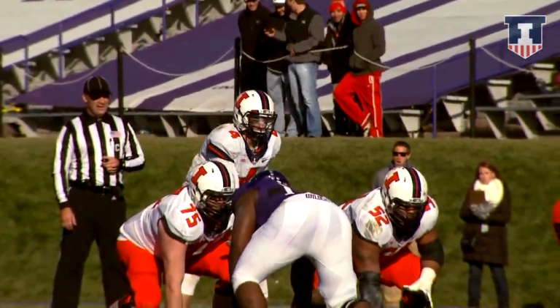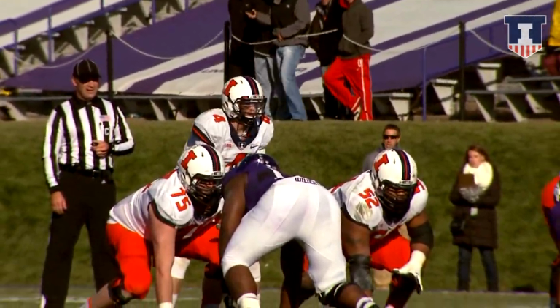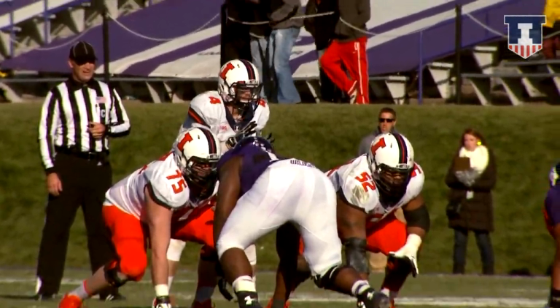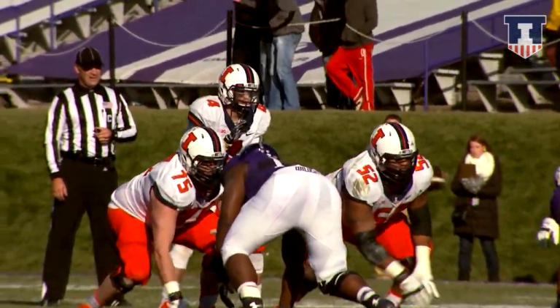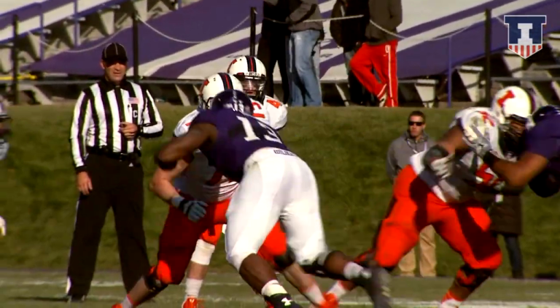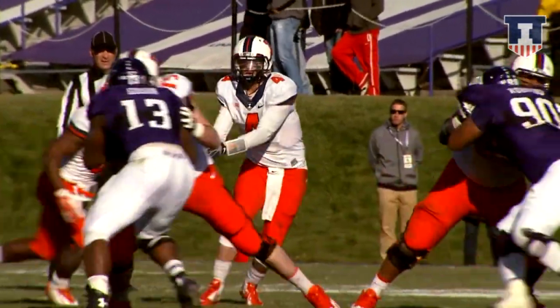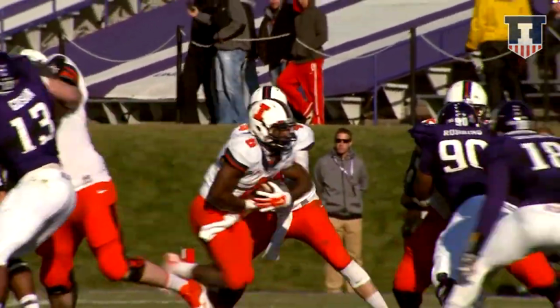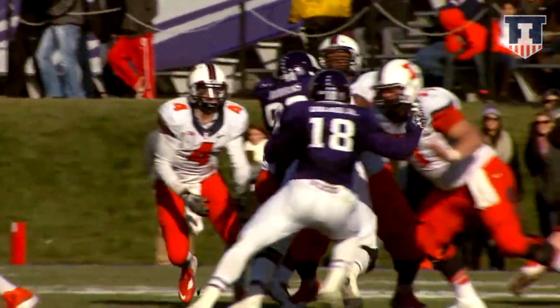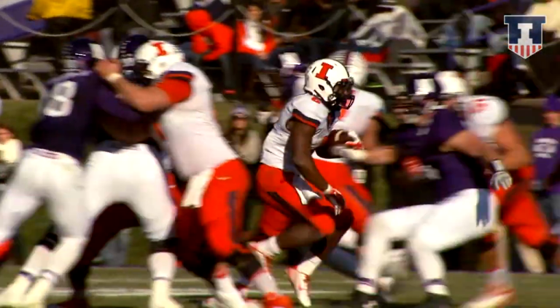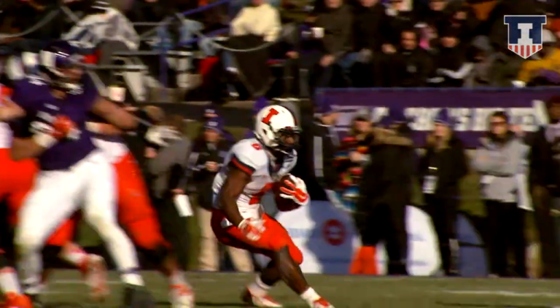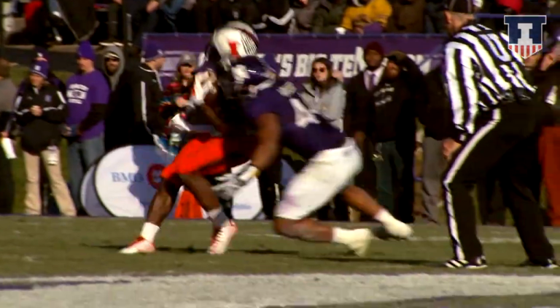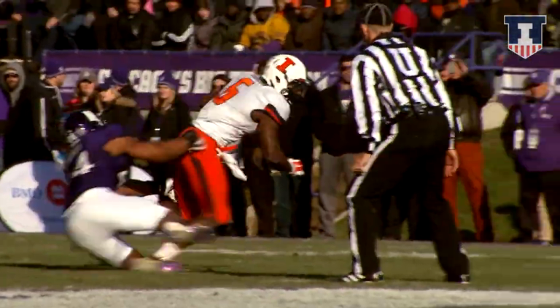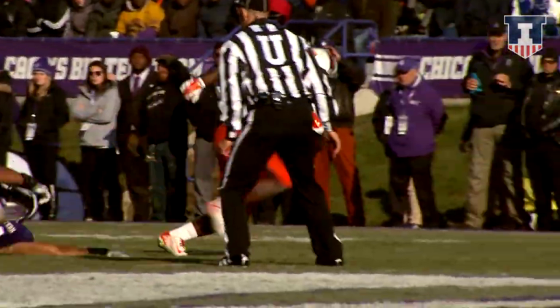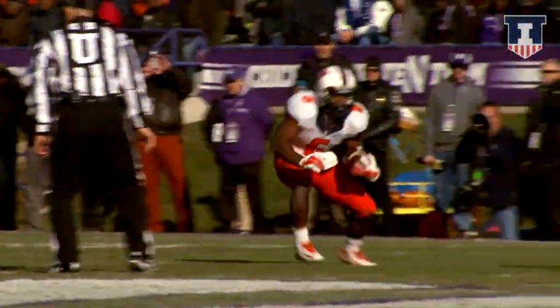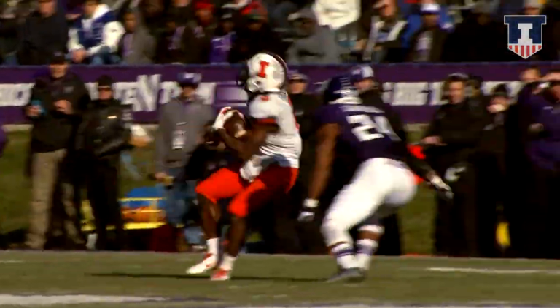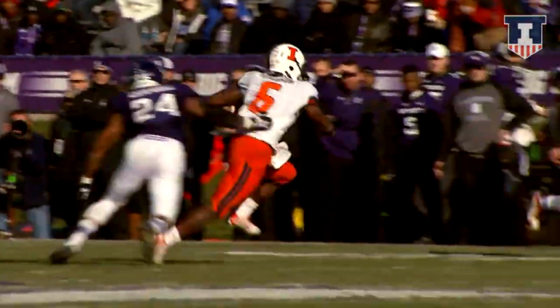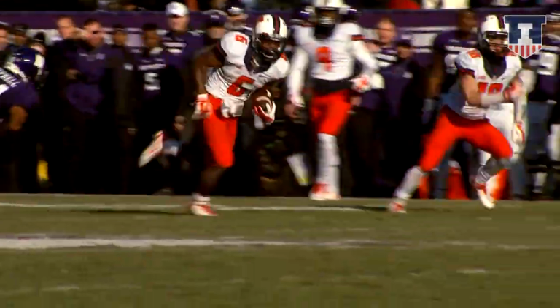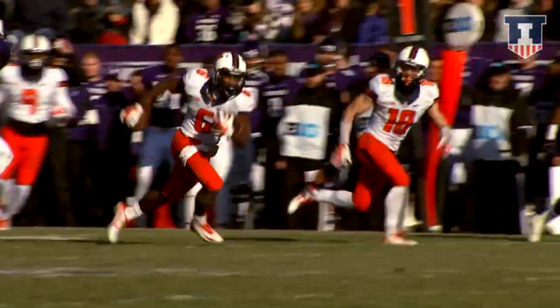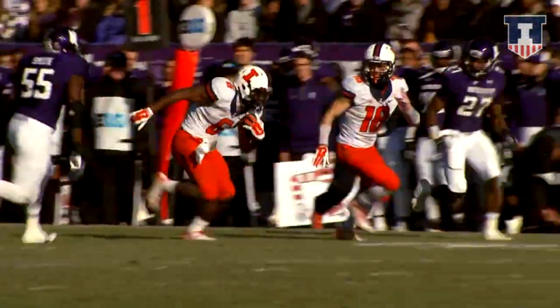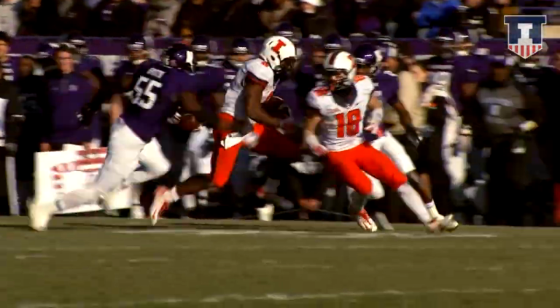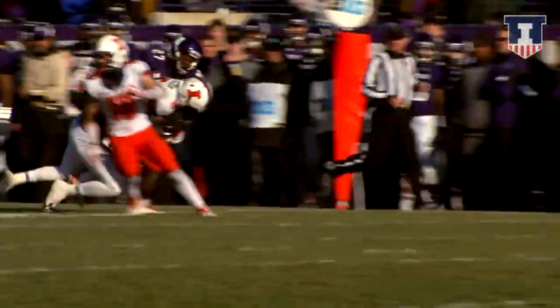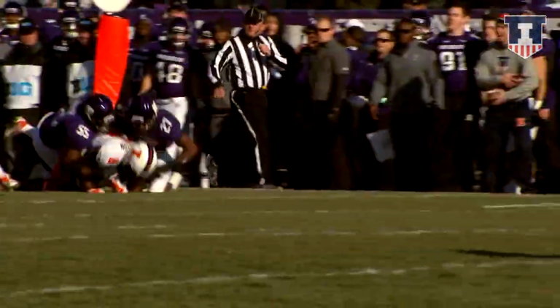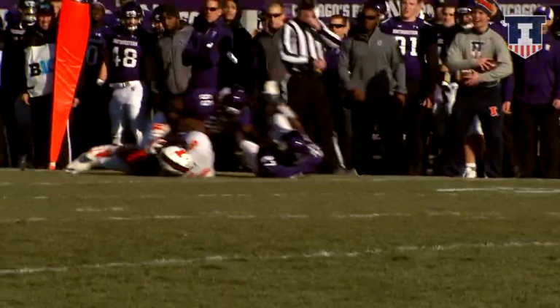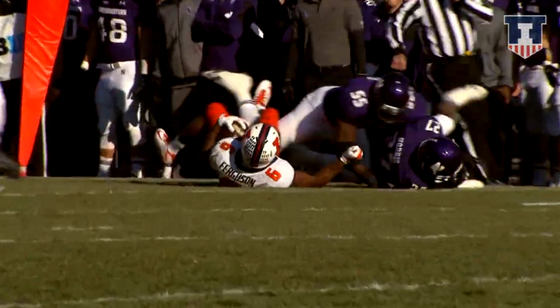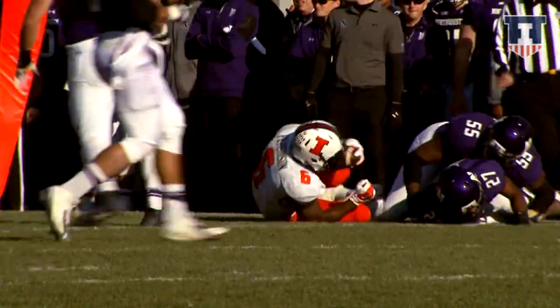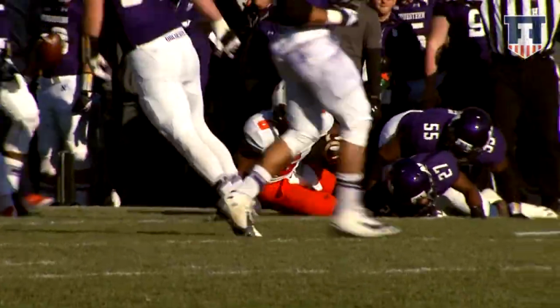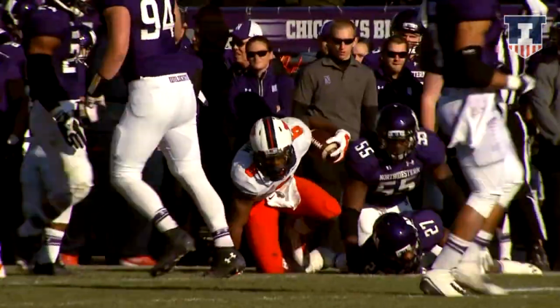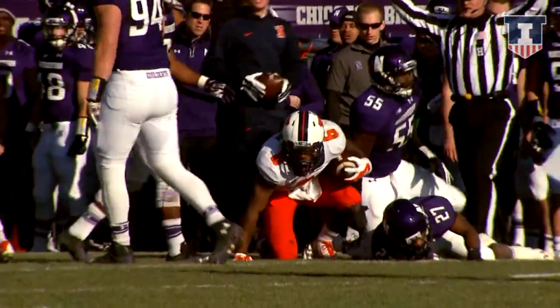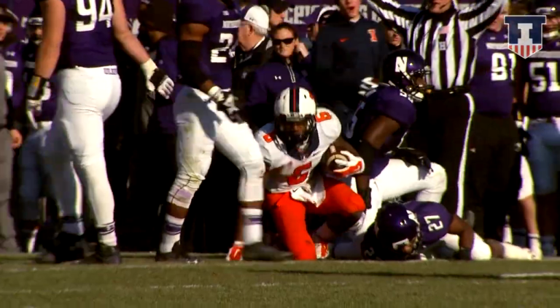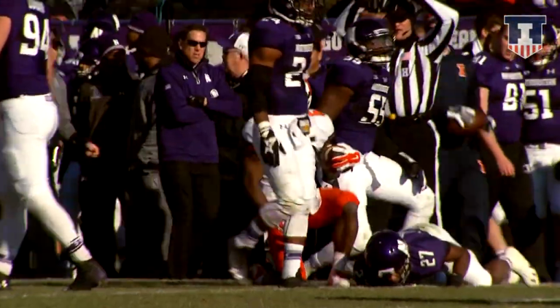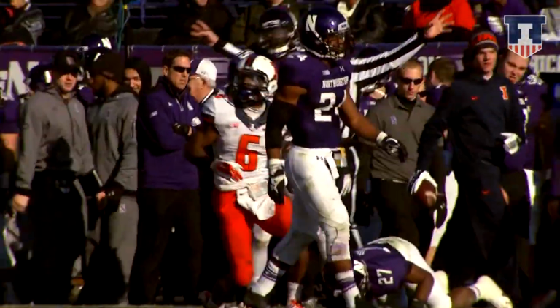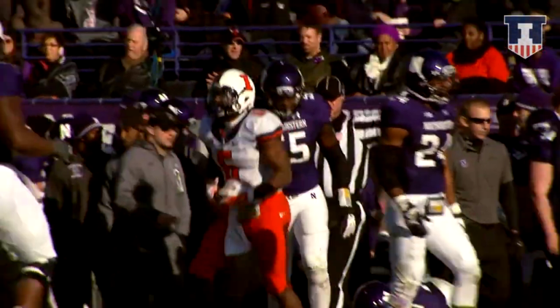First down for Illinois at their own 37. Ferguson in the backfield — Riley gives it to him. Ferguson spinning his way along — 45, 50 — and he's got another first down. They finally catch him.